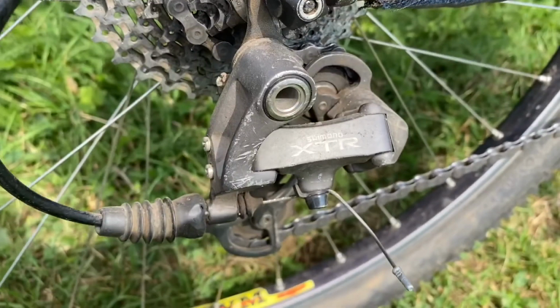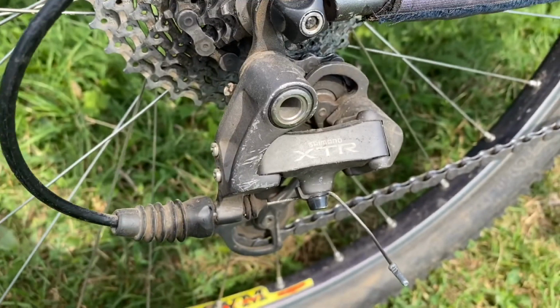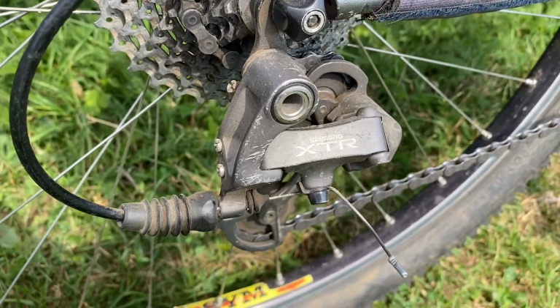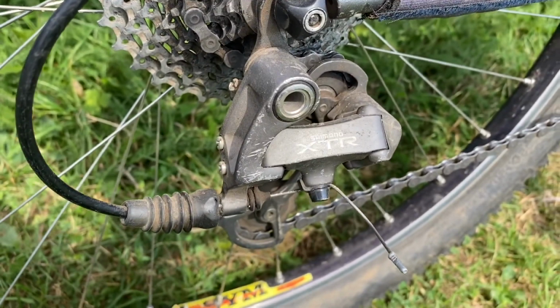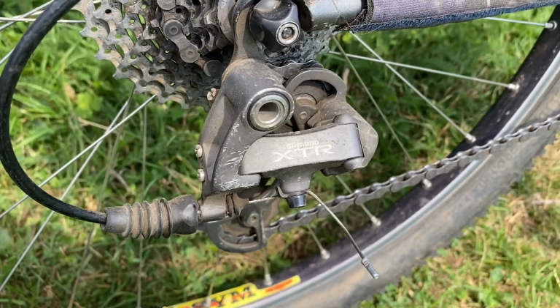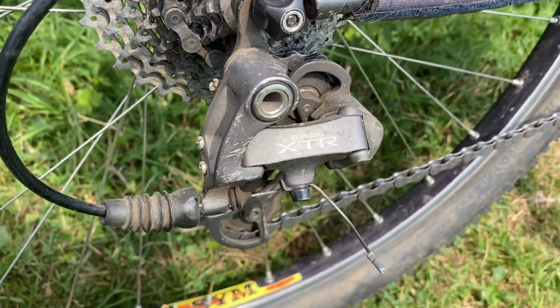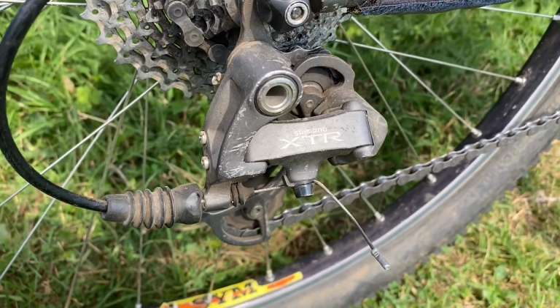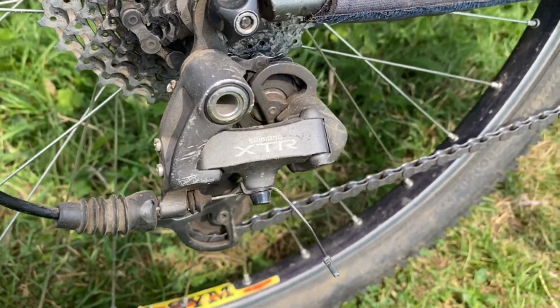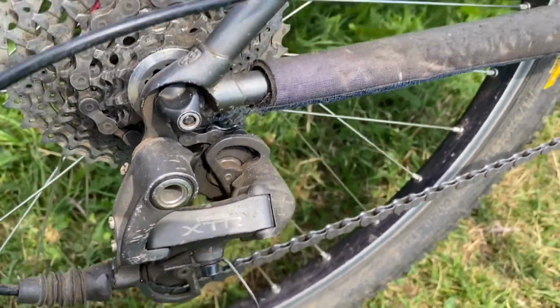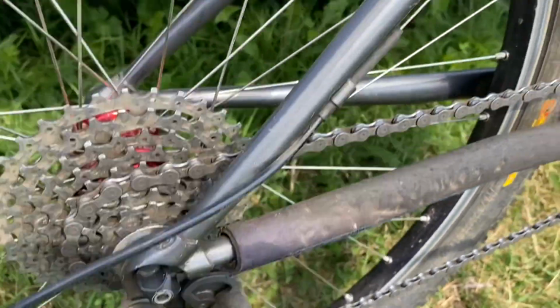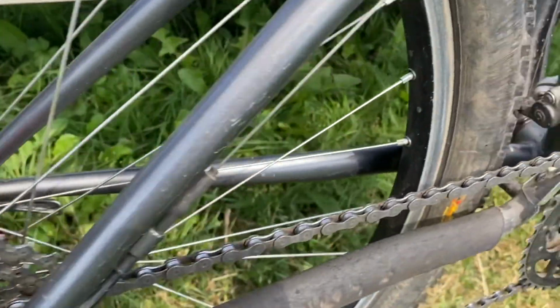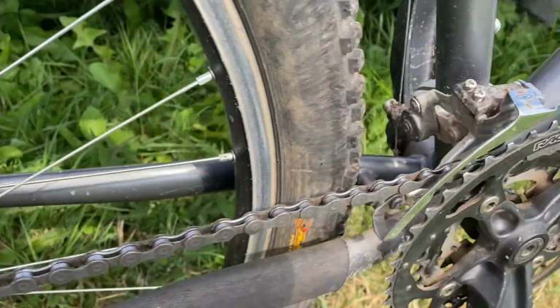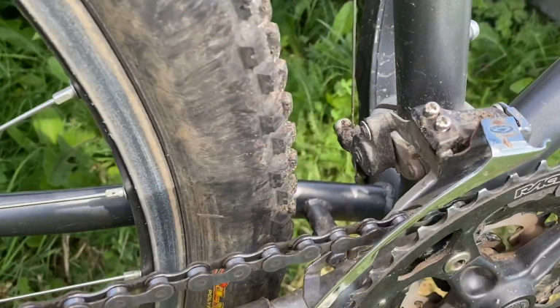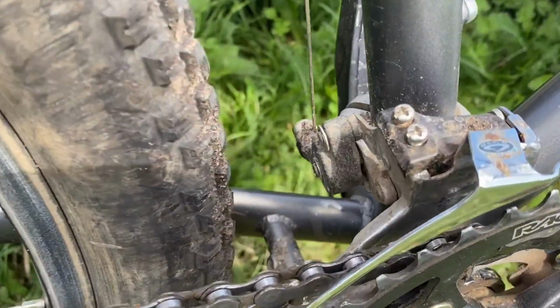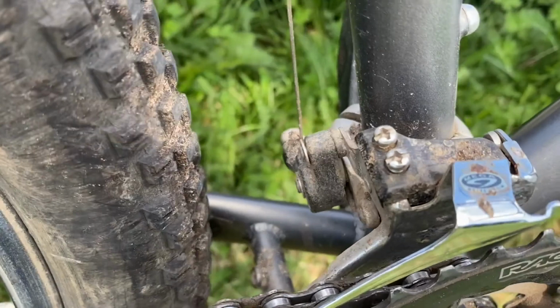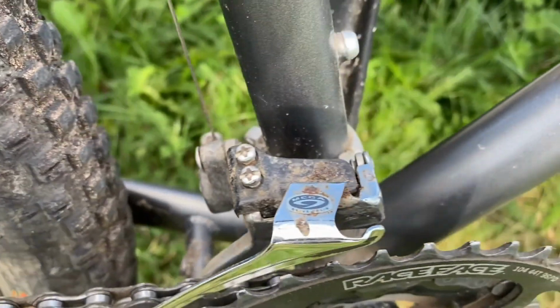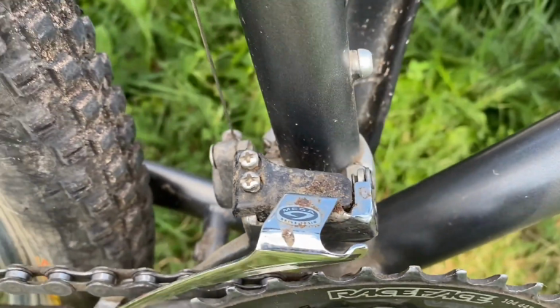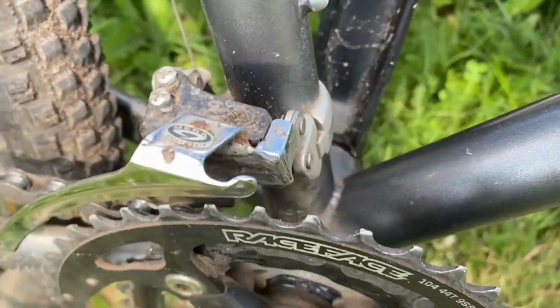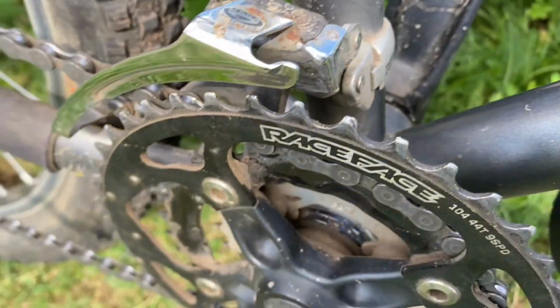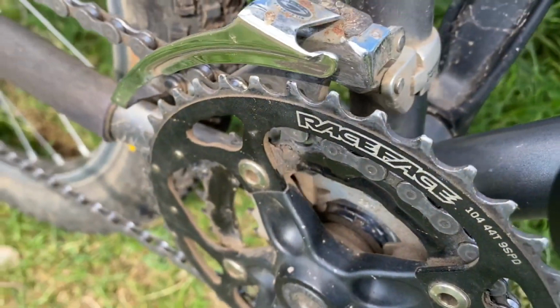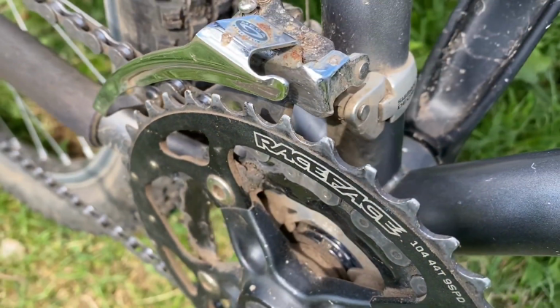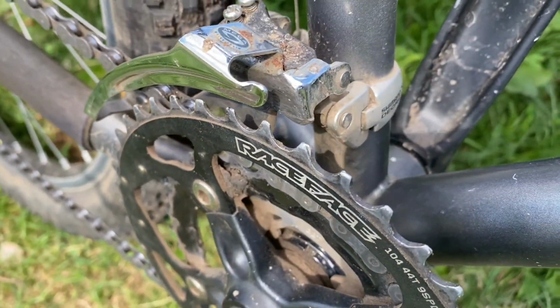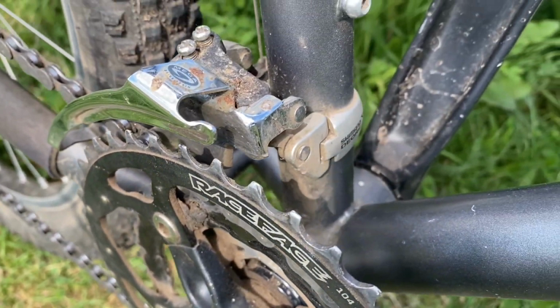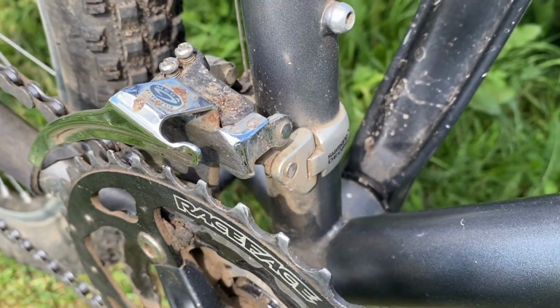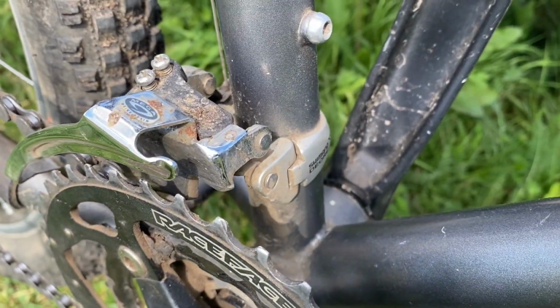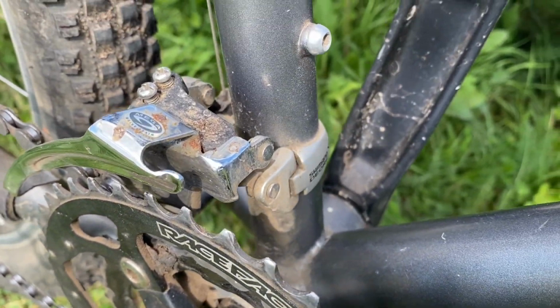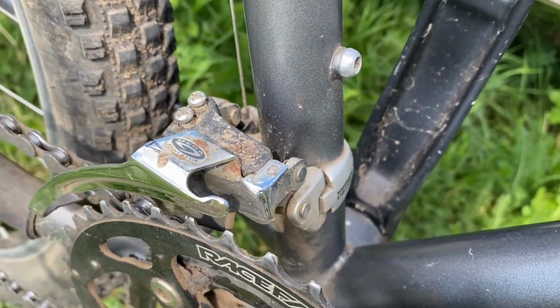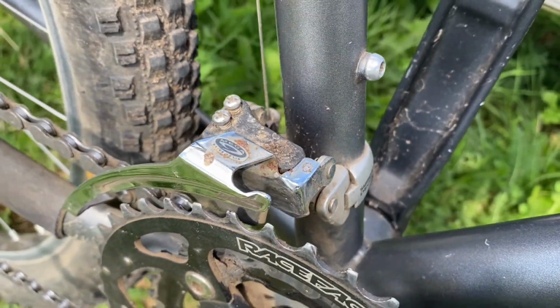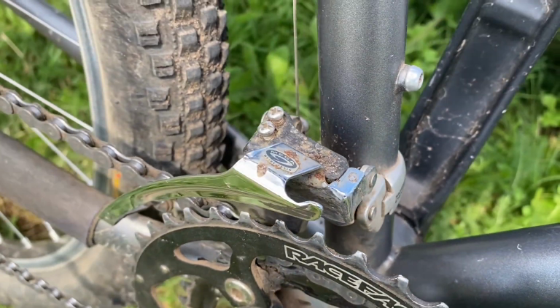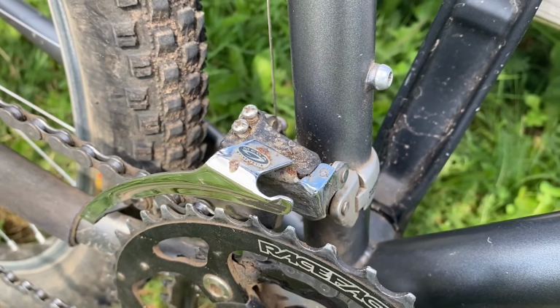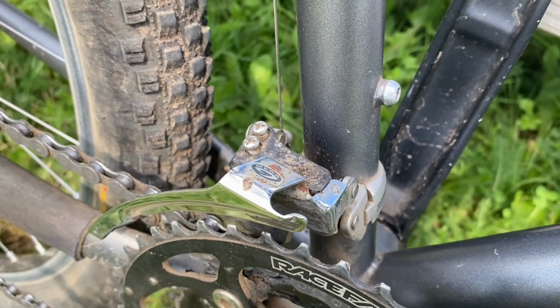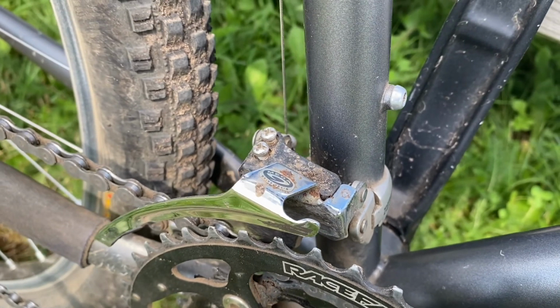XTR rear derailleur that came stock with the bike, and then I also have a XT front derailleur that came on the bike, which is pretty much stock.